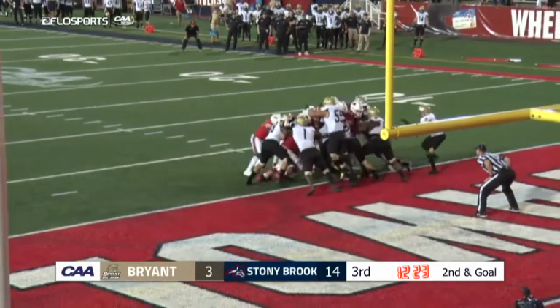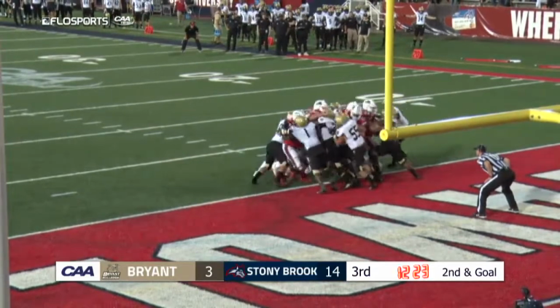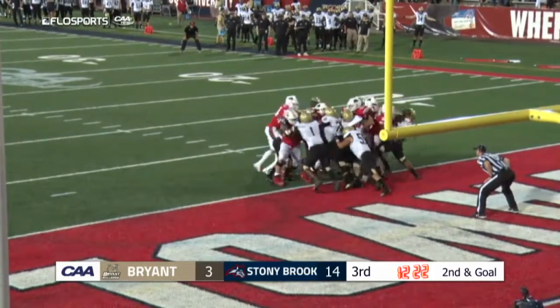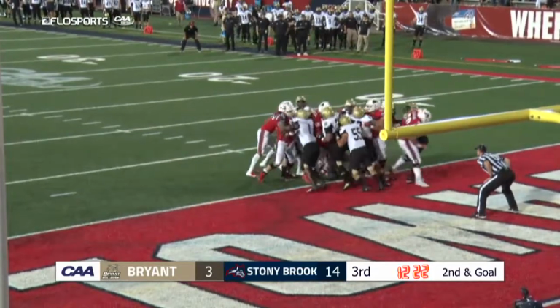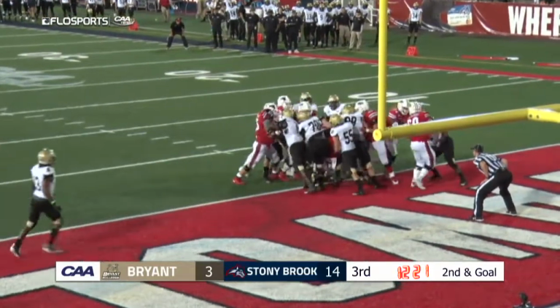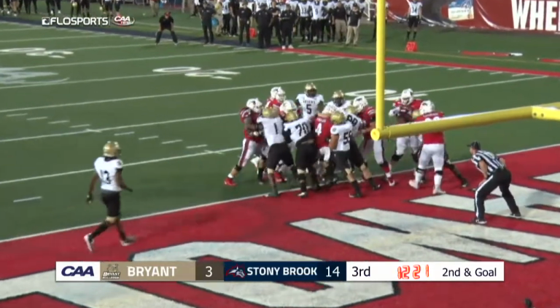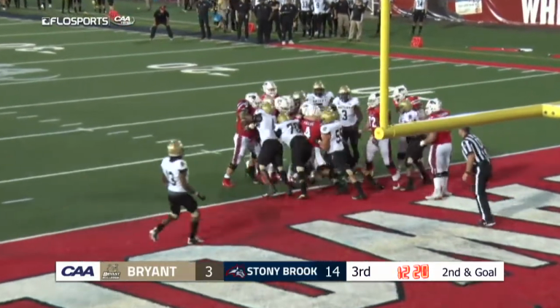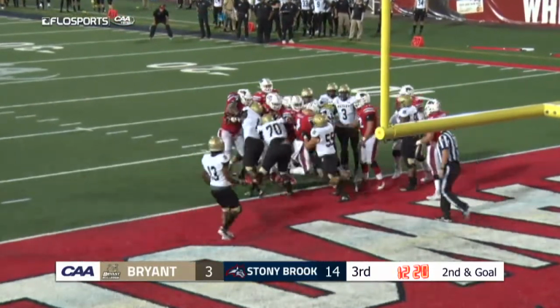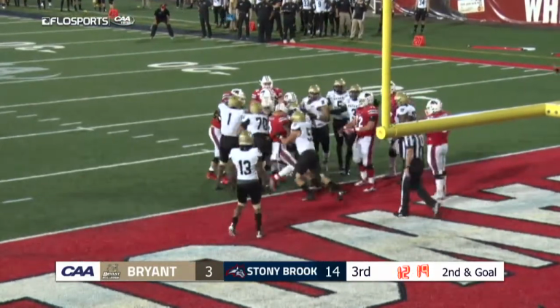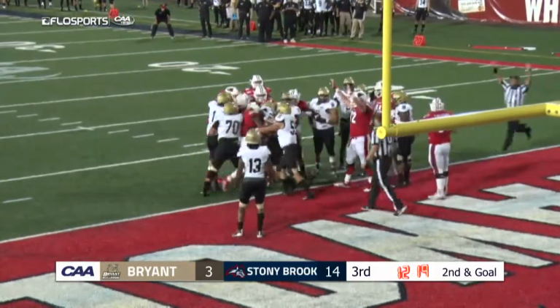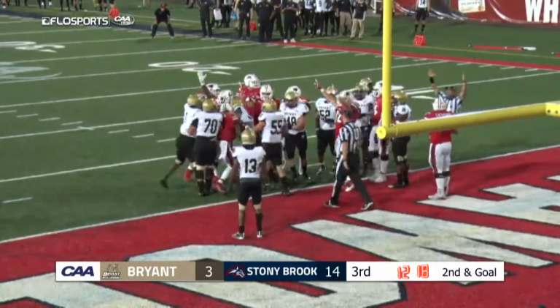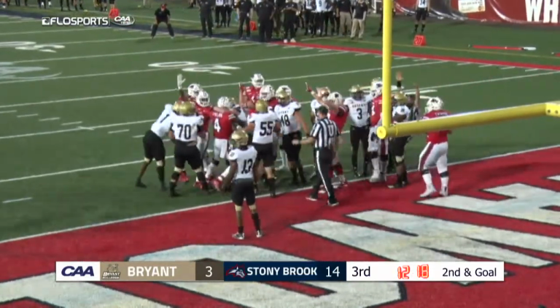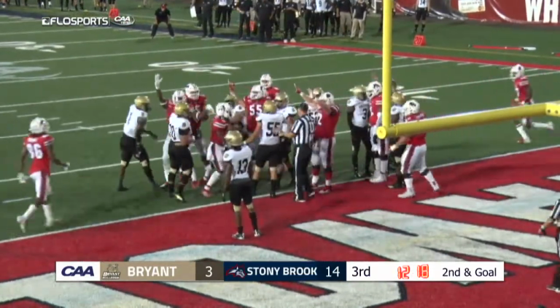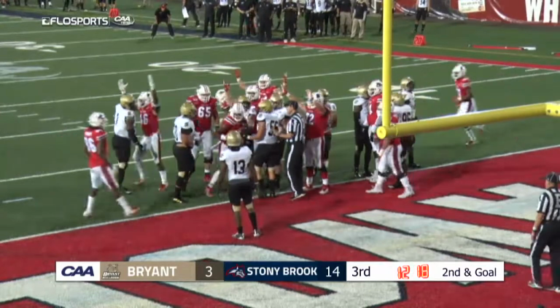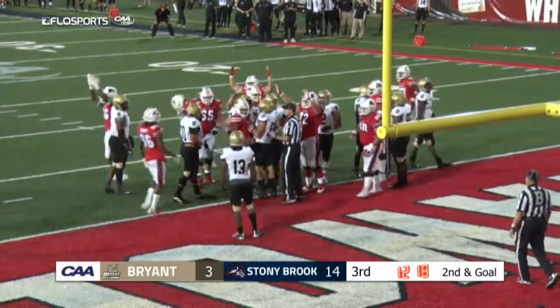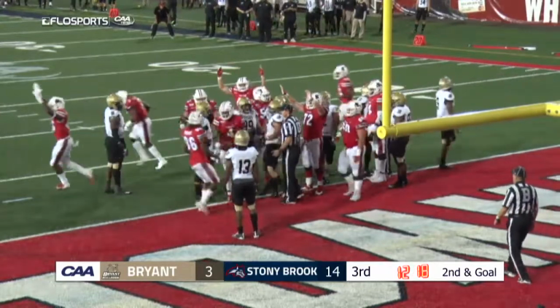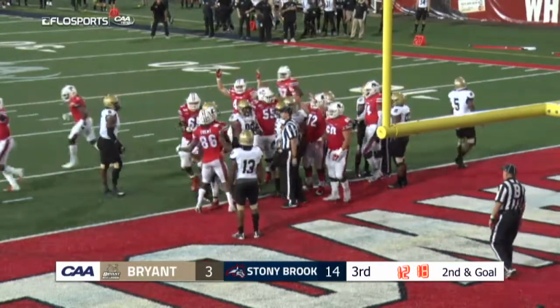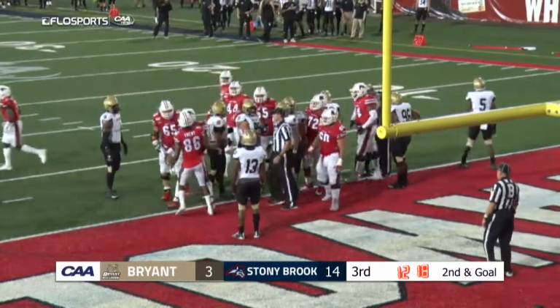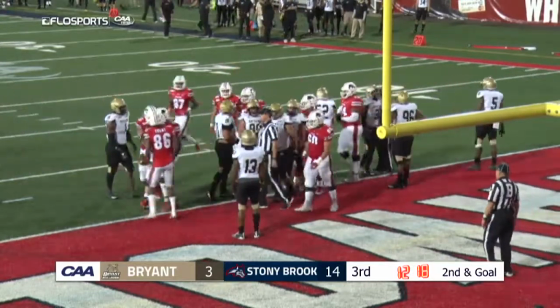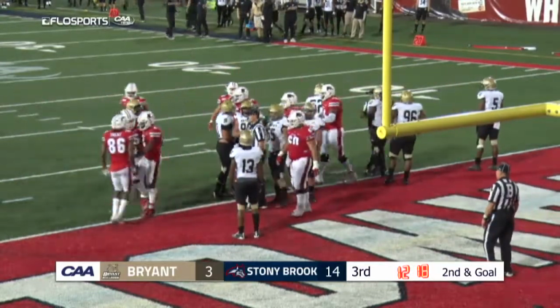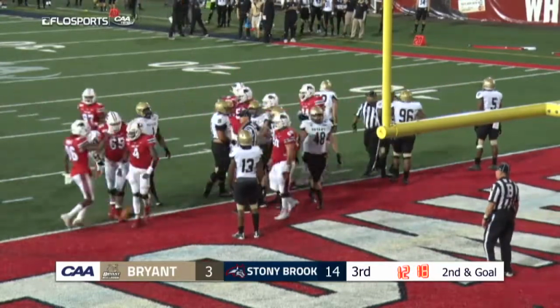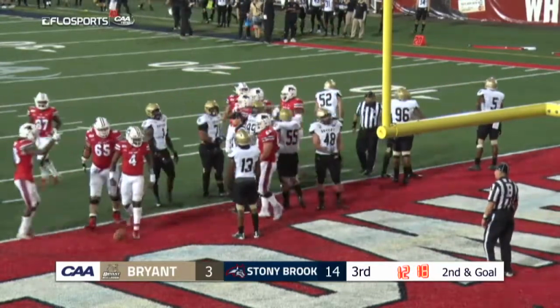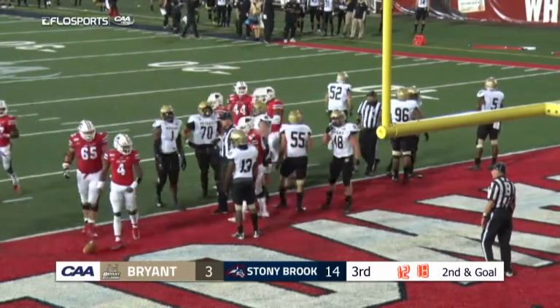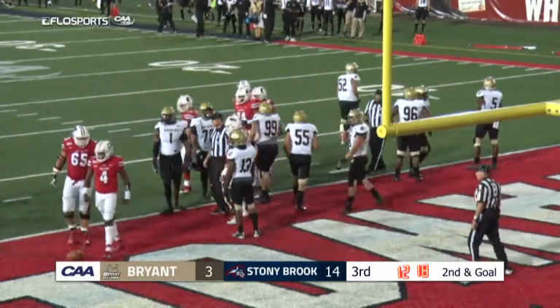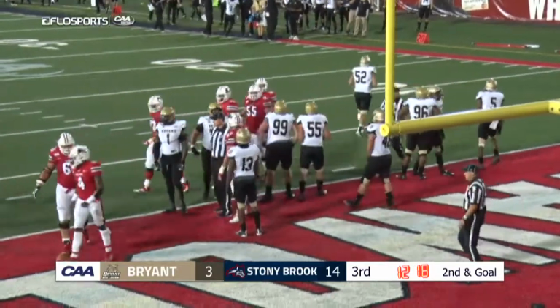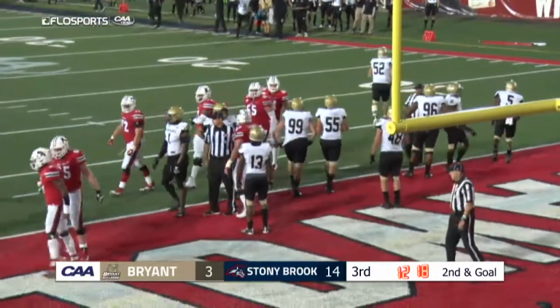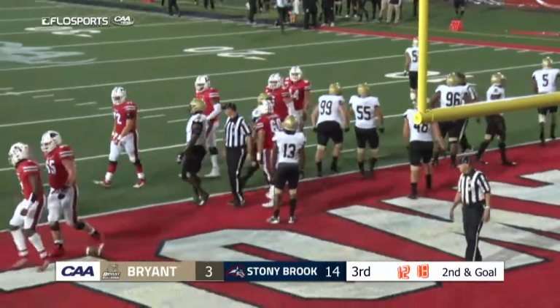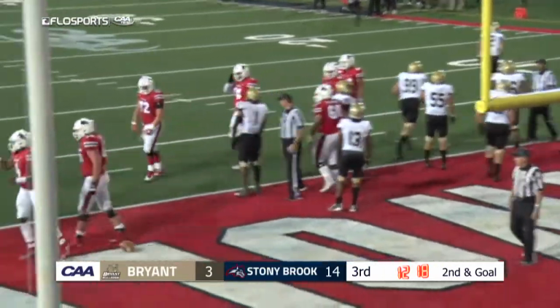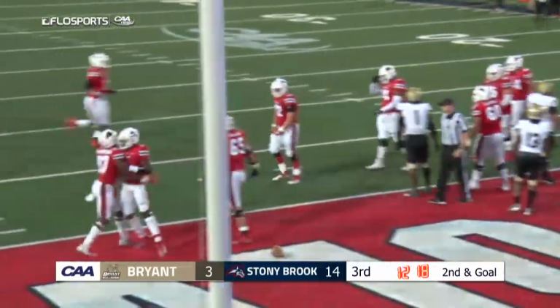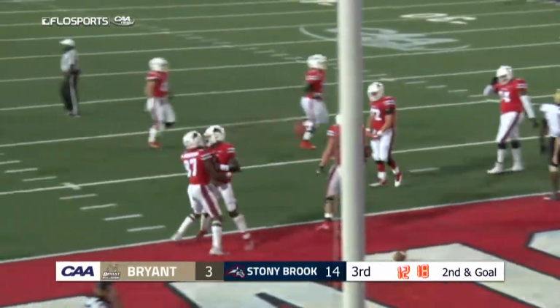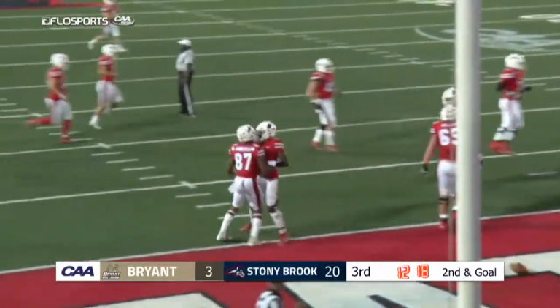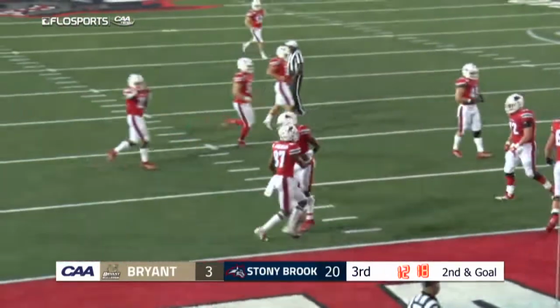Fields tries to punch it in with help from Lawton at his back. Touchdown Stony Brook! Fields on the keep — Tykel Fields credited with the rushing touchdown. And Stony Brook takes the 20-3 advantage.